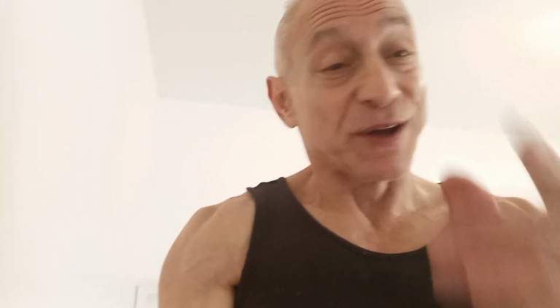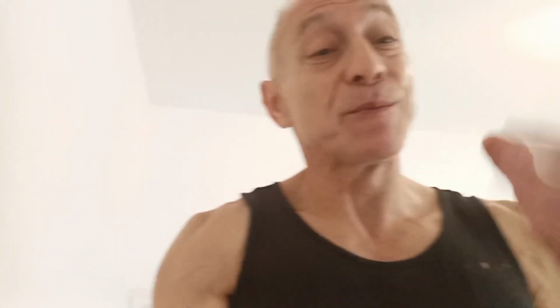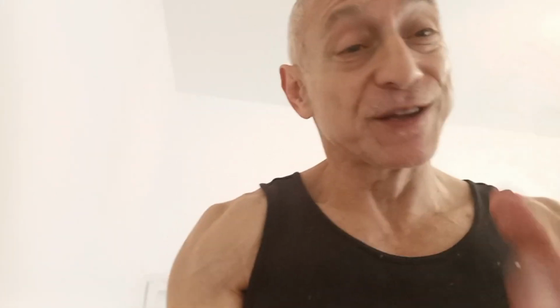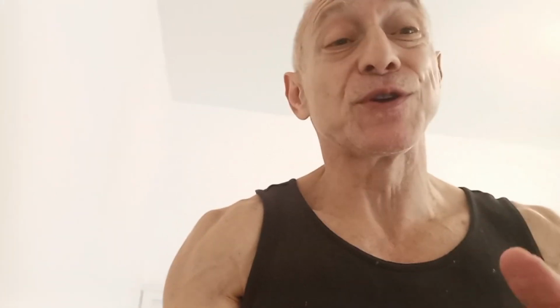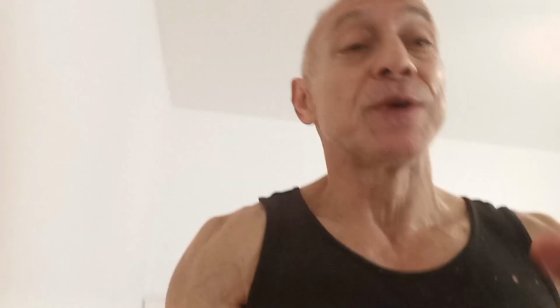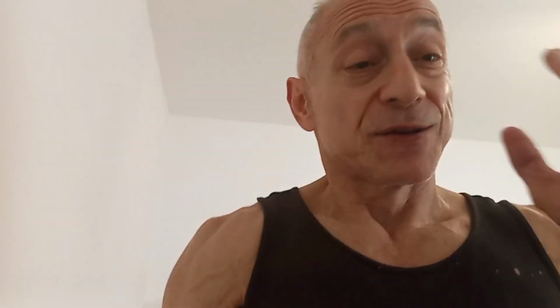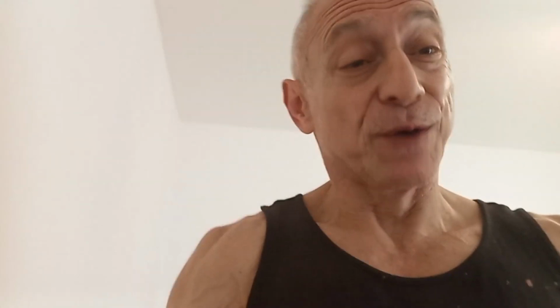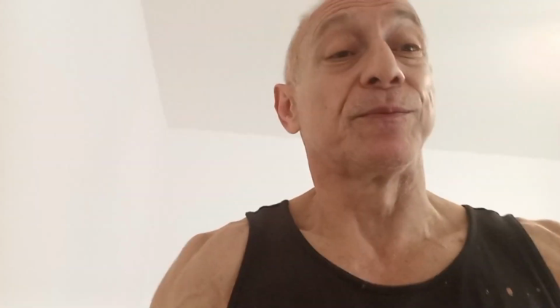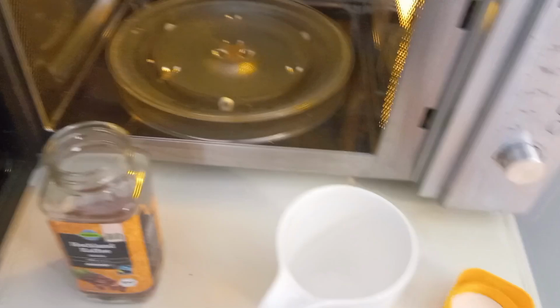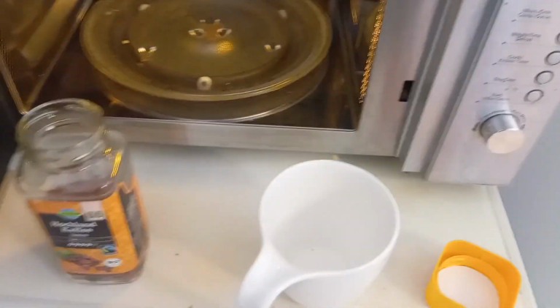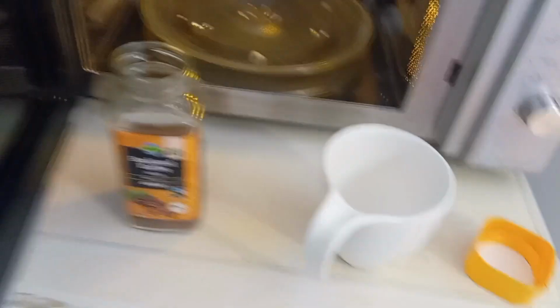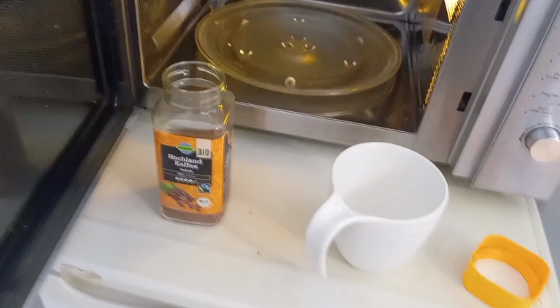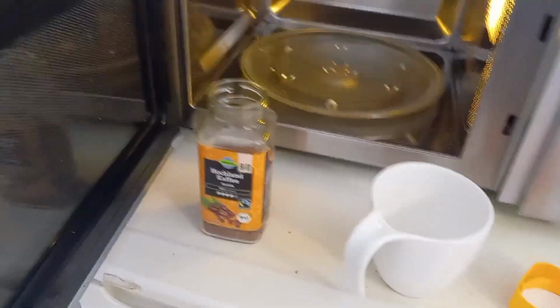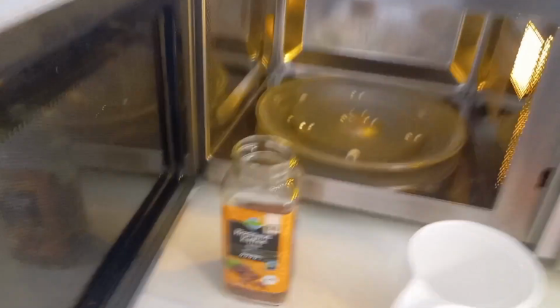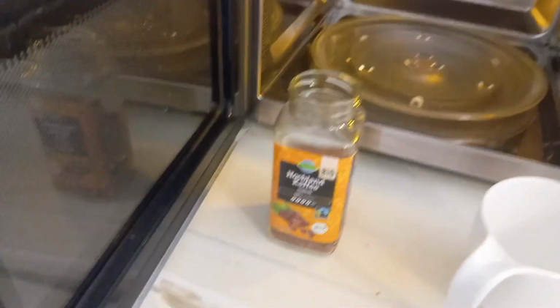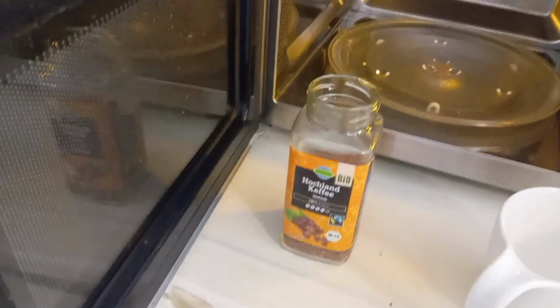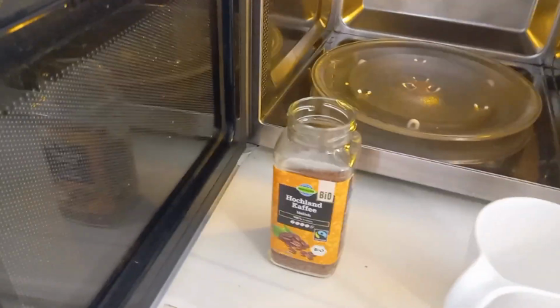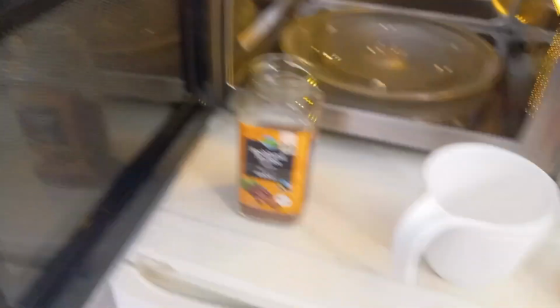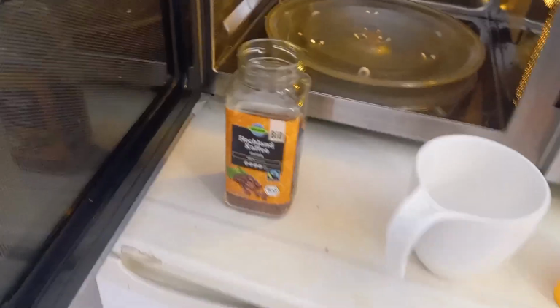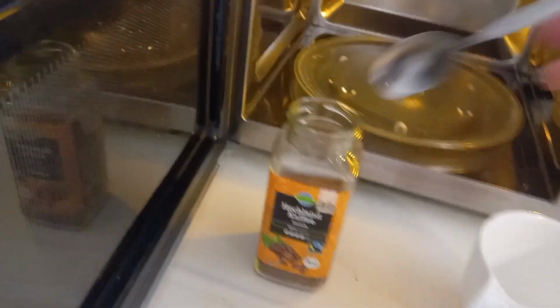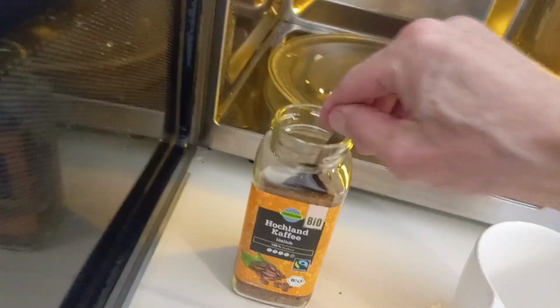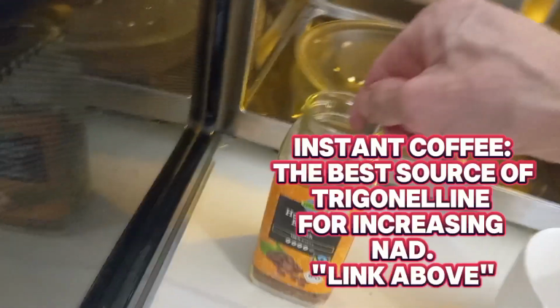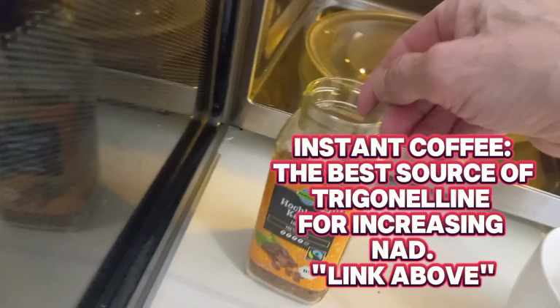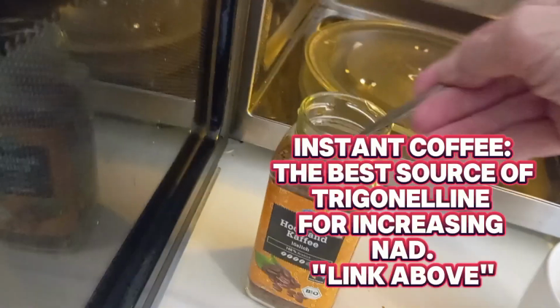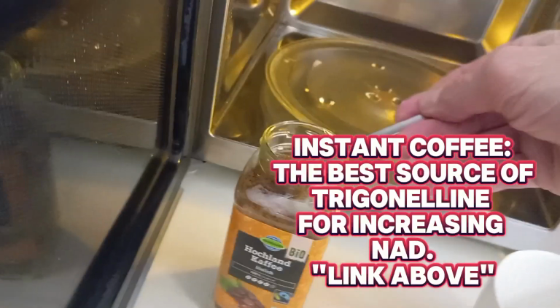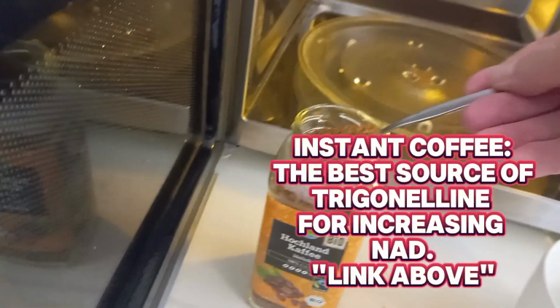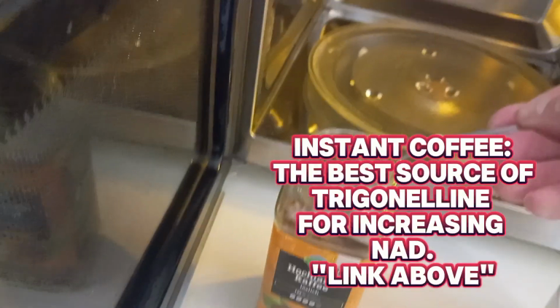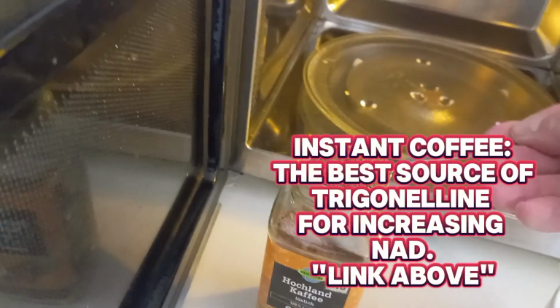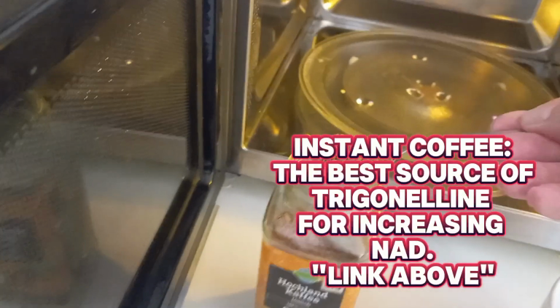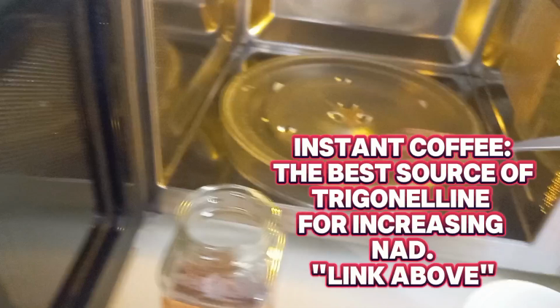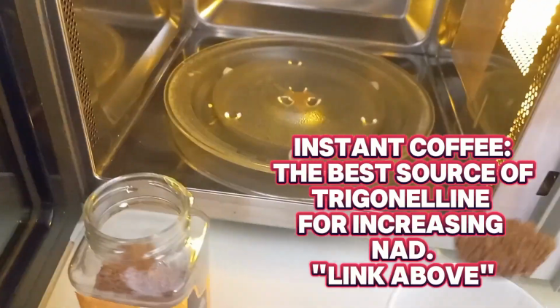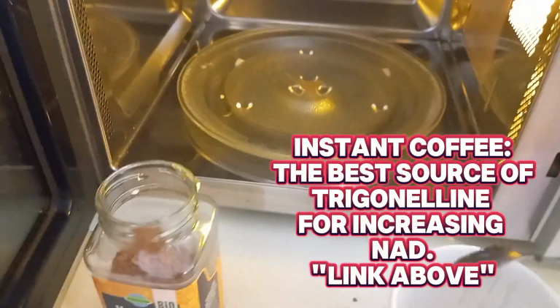So let me share this with you. Plain and simple — it's organic coffee. I take one teaspoon of organic coffee and put it in the cup.